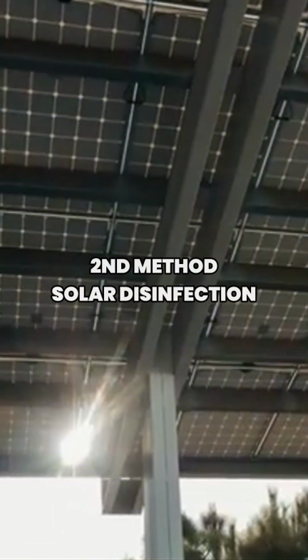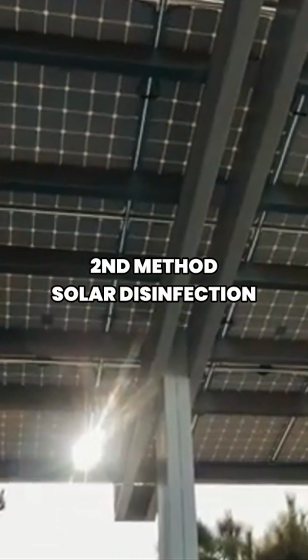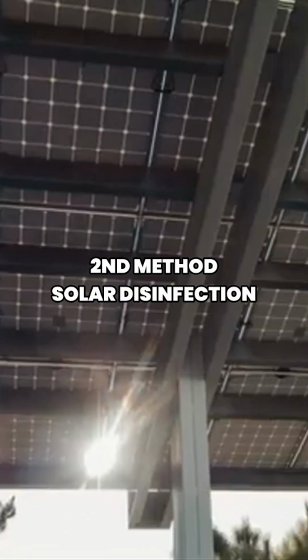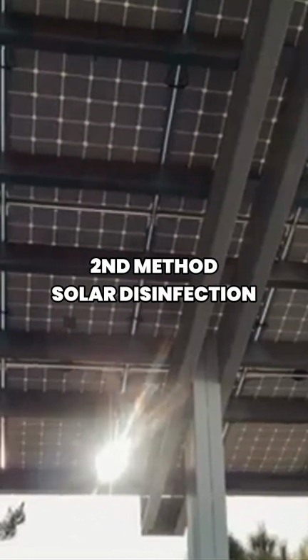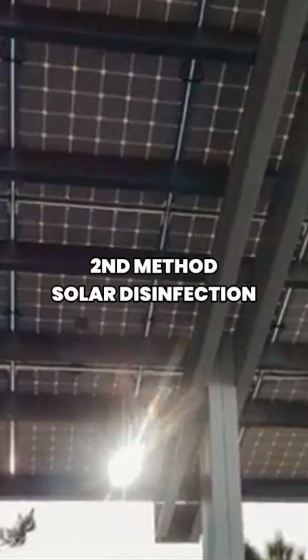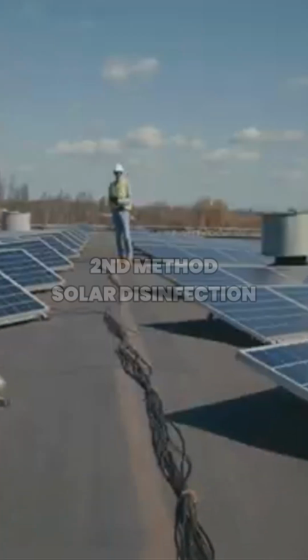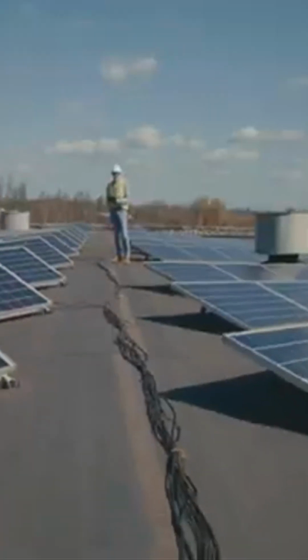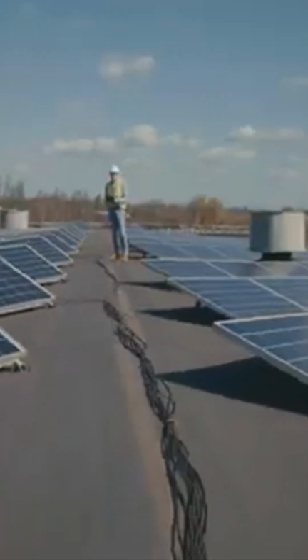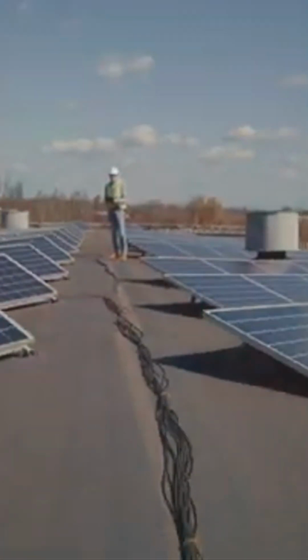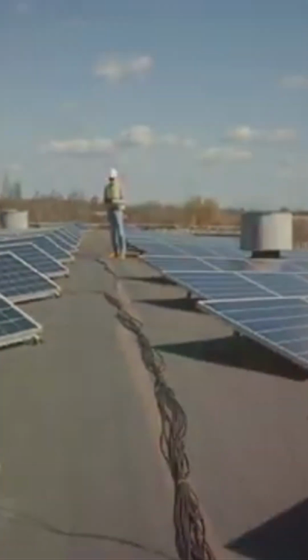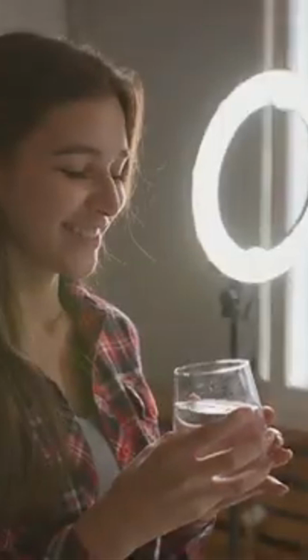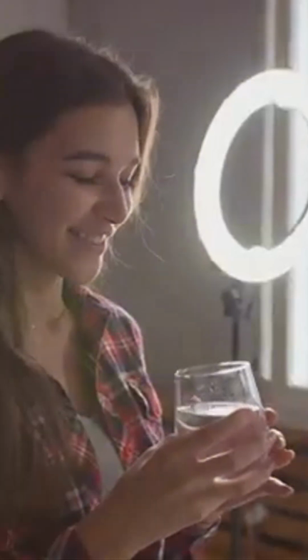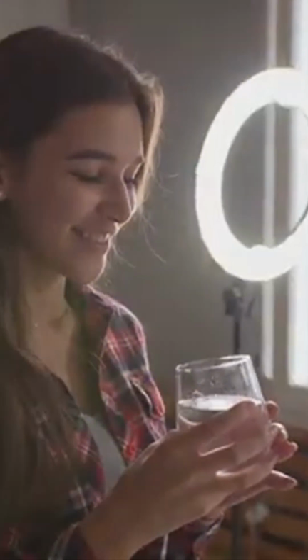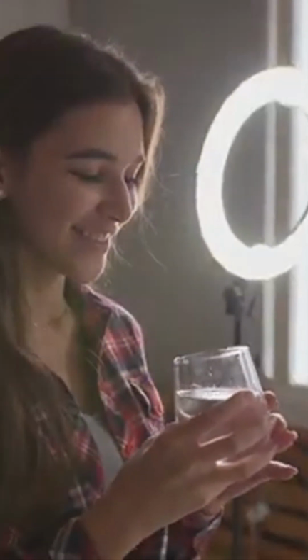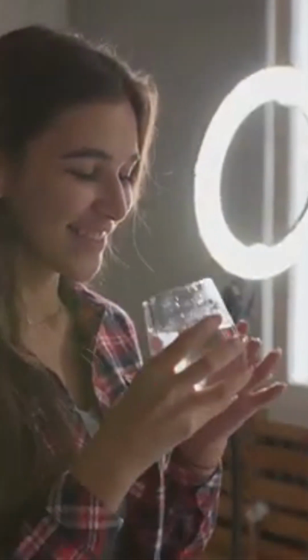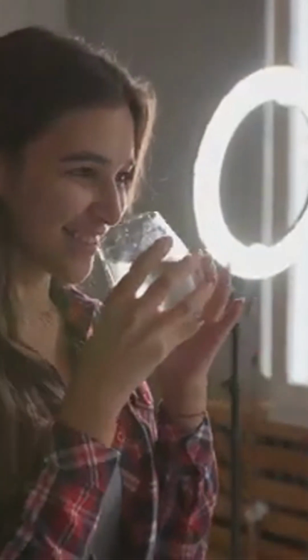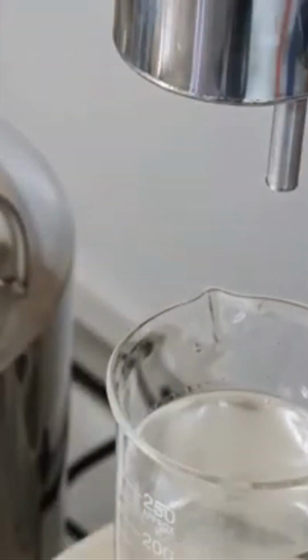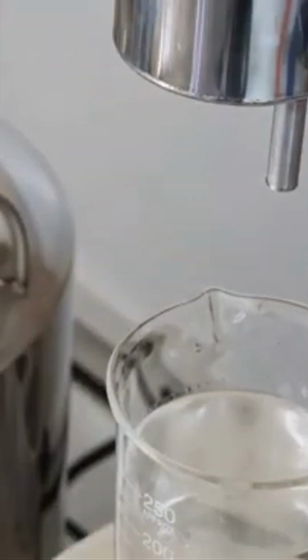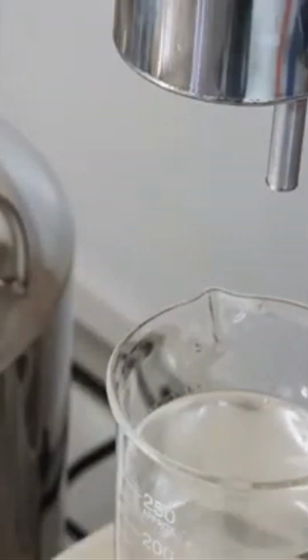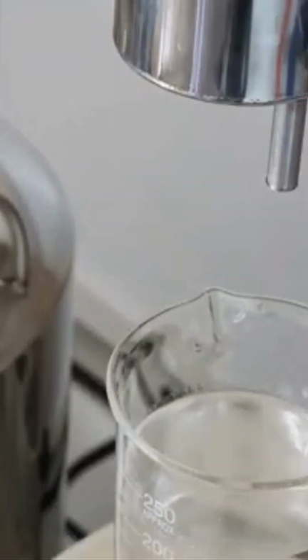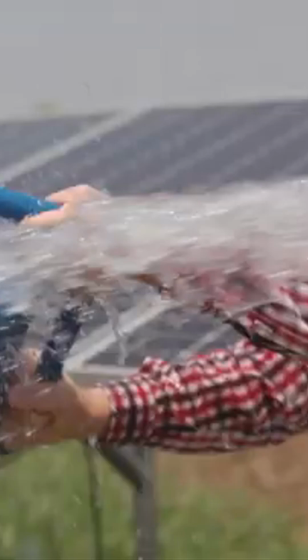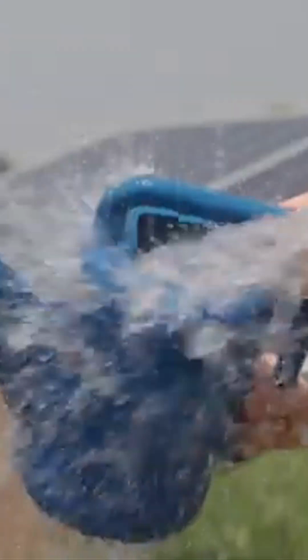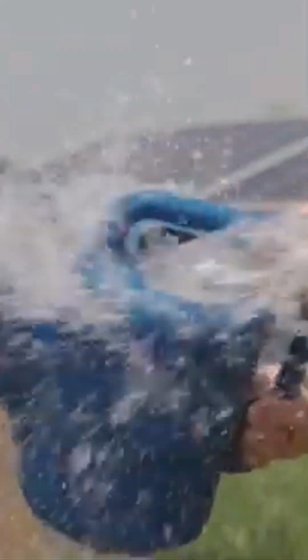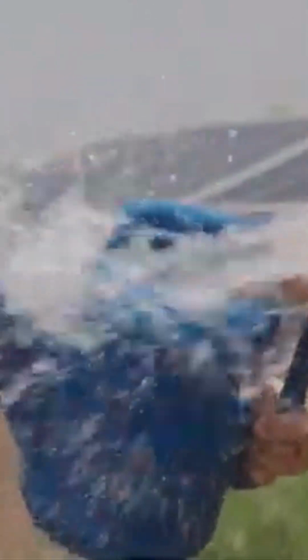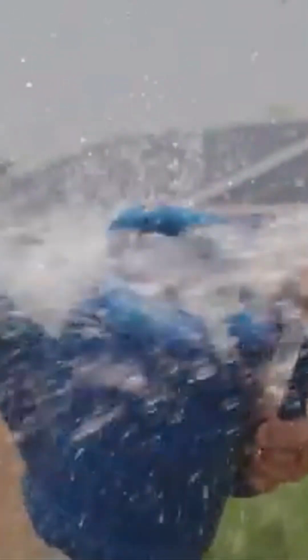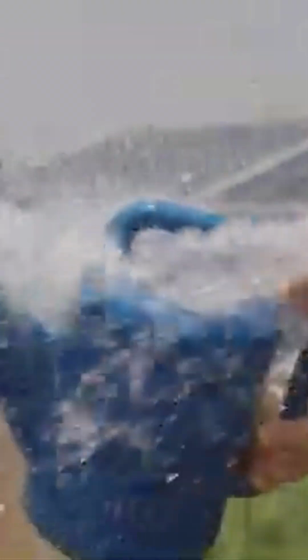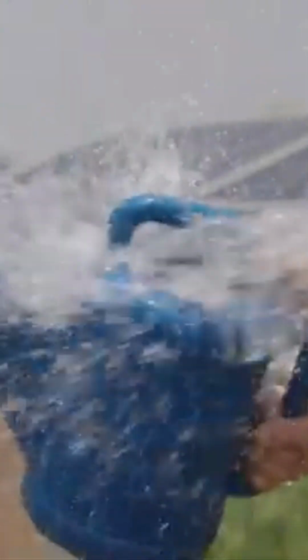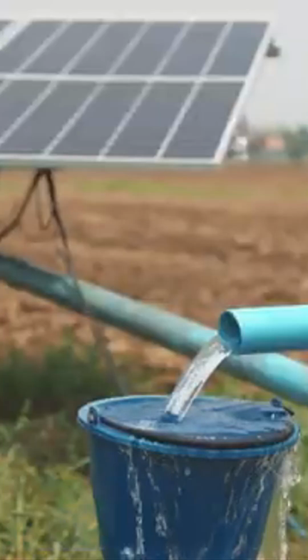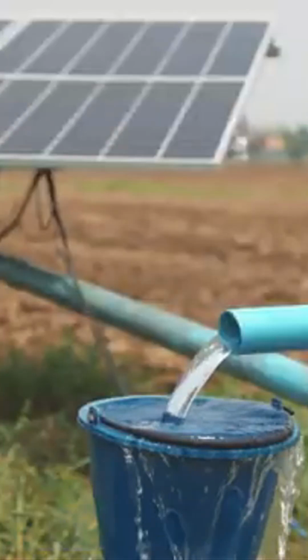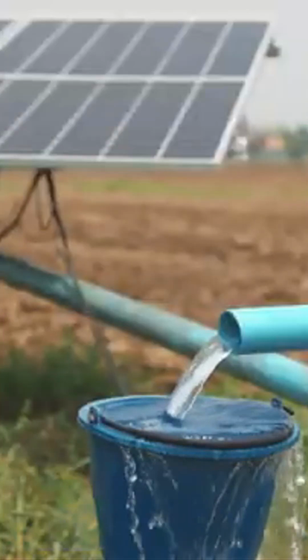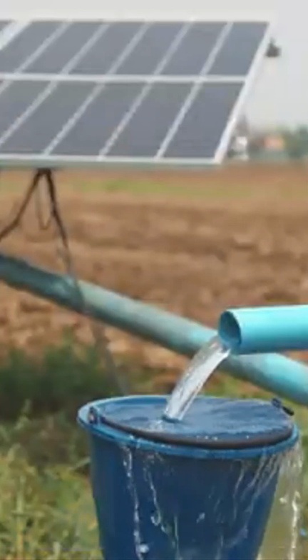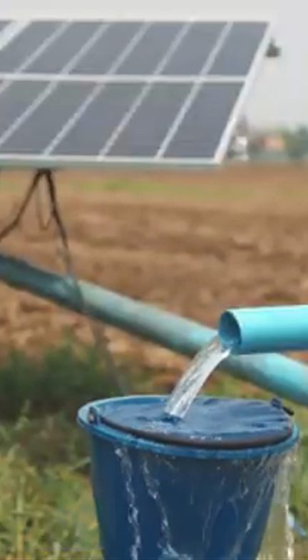The second method is solar disinfection, endorsed by the World Health Organization. Fill a clear plastic bottle with water and lay it in direct sunlight for six hours, or two days if cloudy. UV rays kill bacteria, viruses, and parasites naturally.